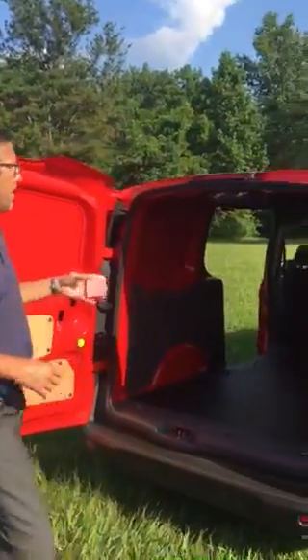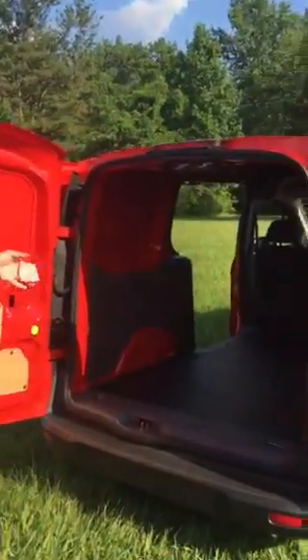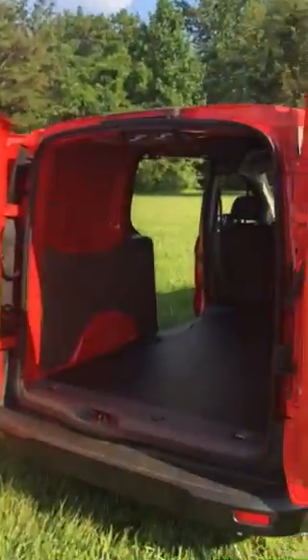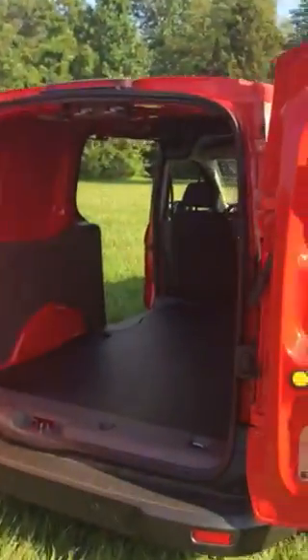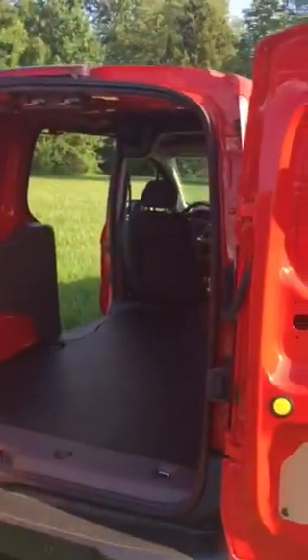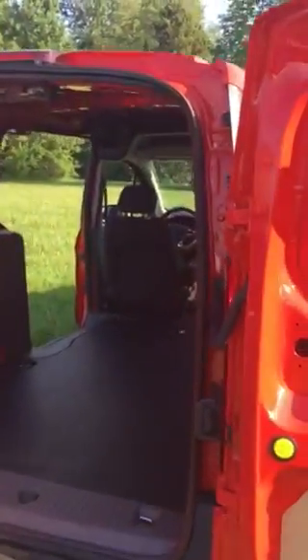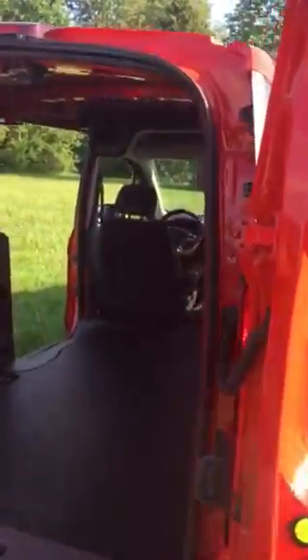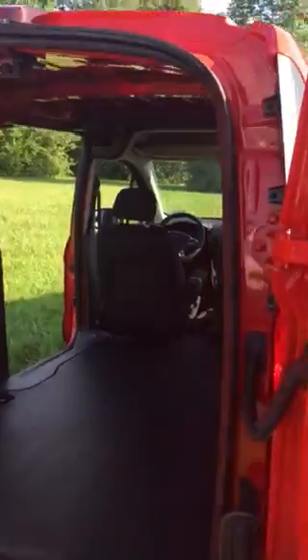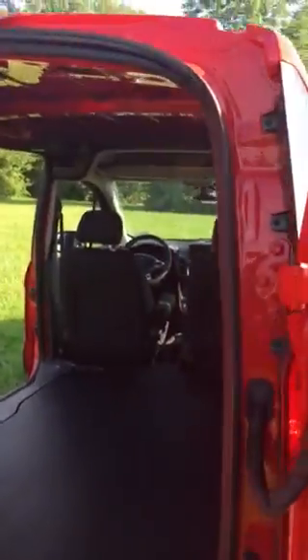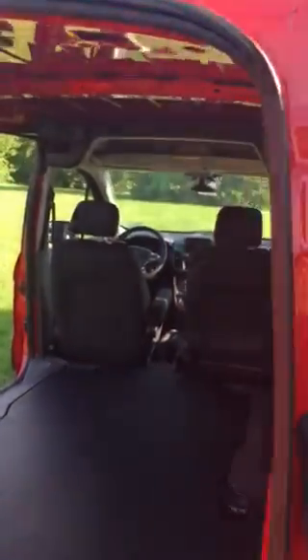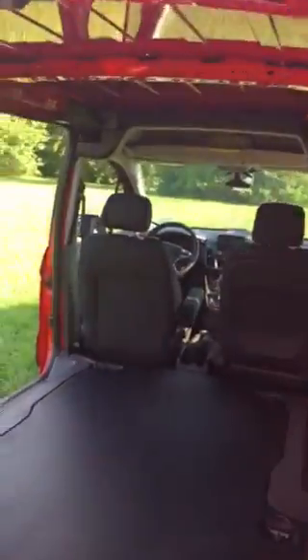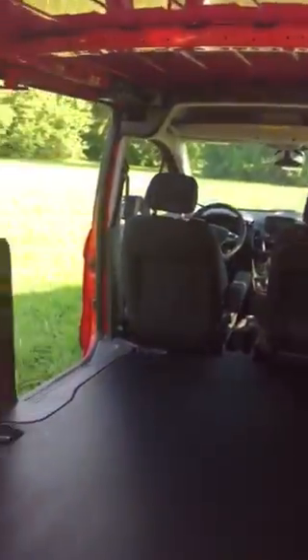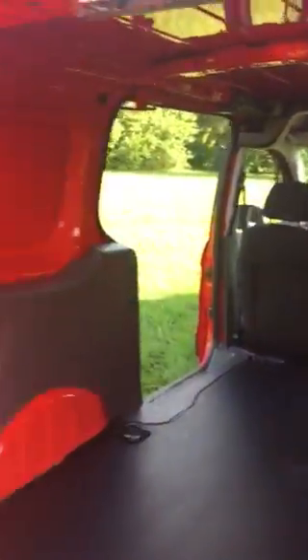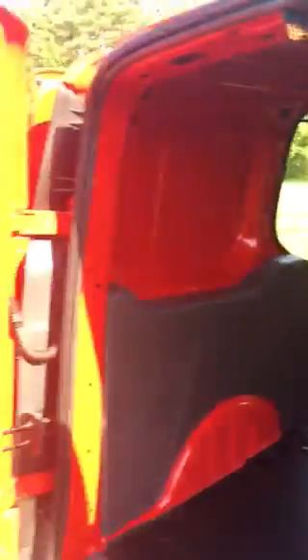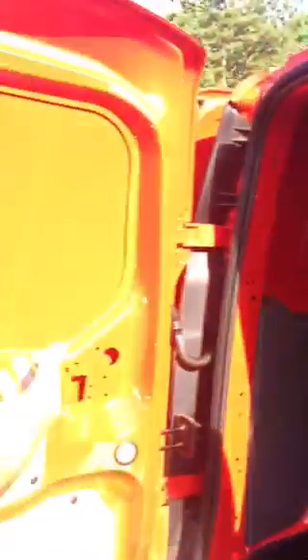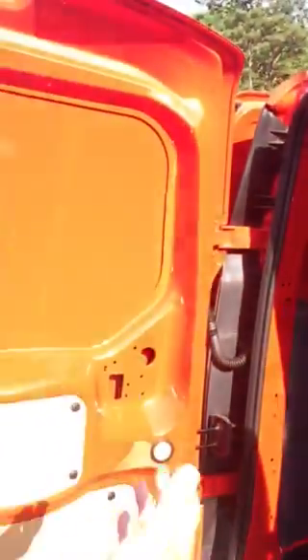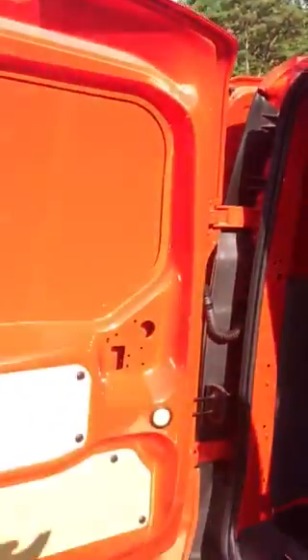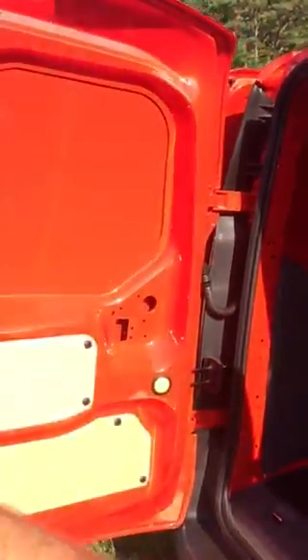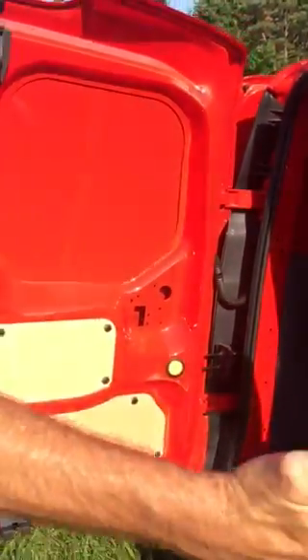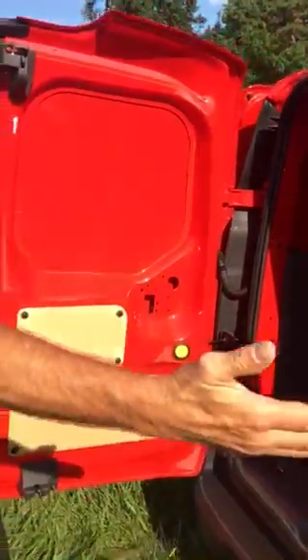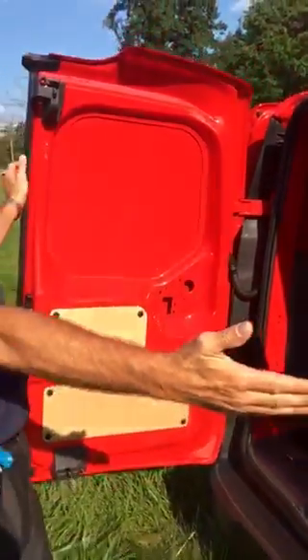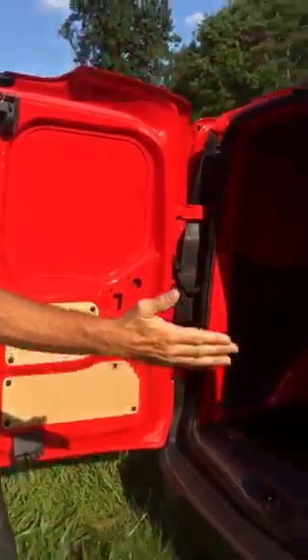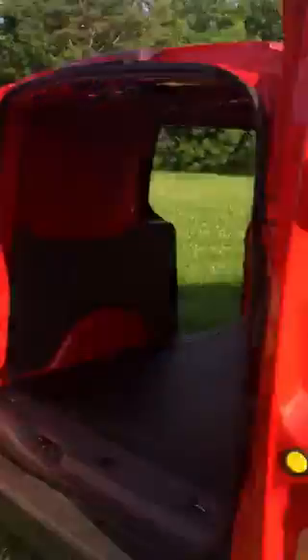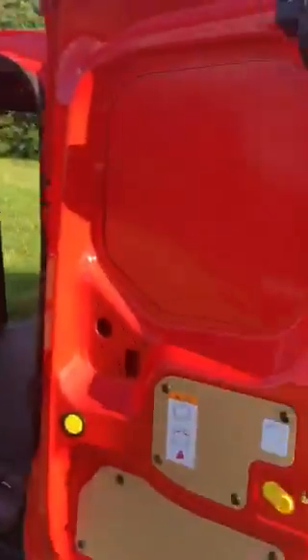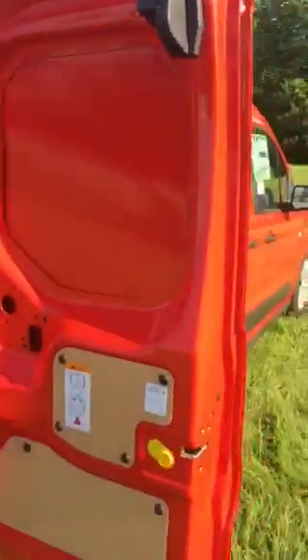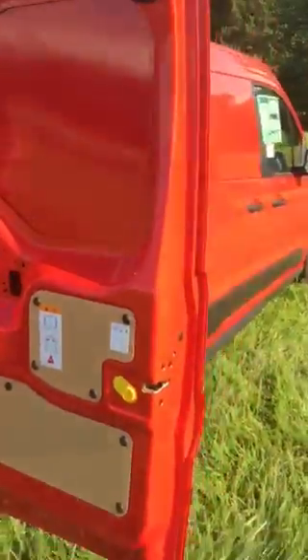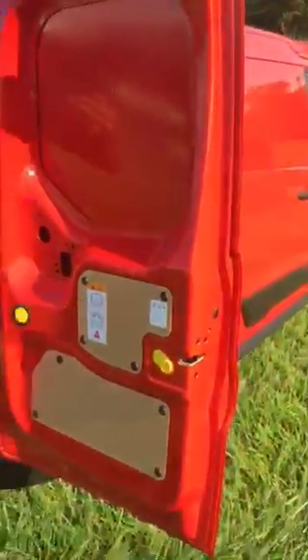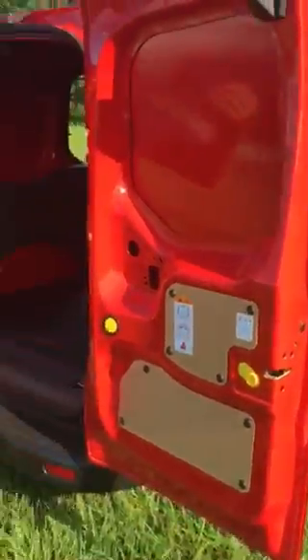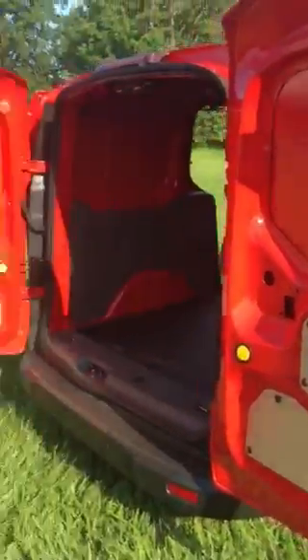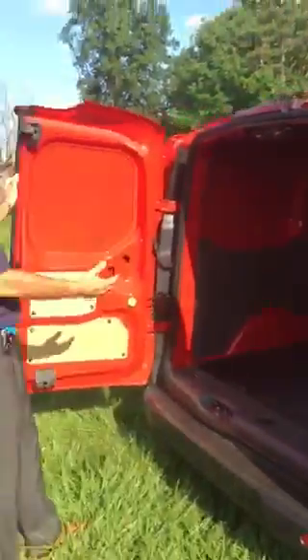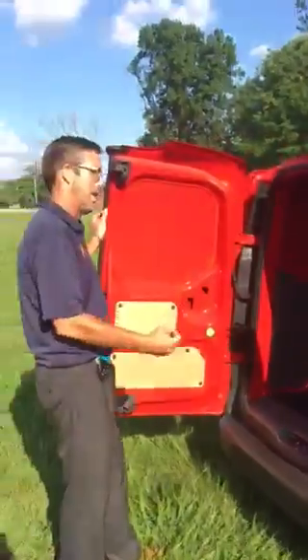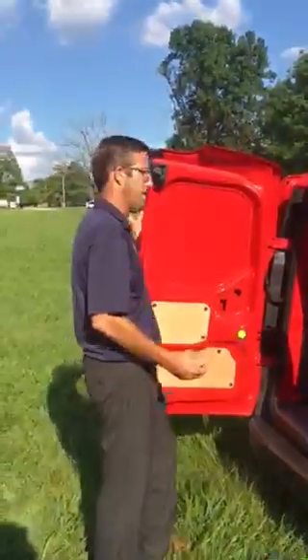Another unique feature of this van is the door setup. Standard doors are going to open to 90 degrees. It has the ability, with the push of a button, to go to 180 degrees so that you can back up a lot tighter.